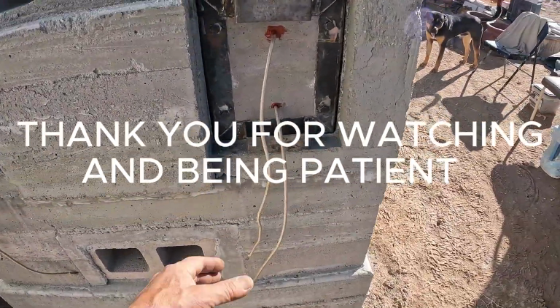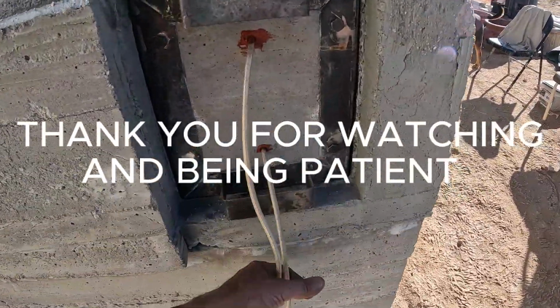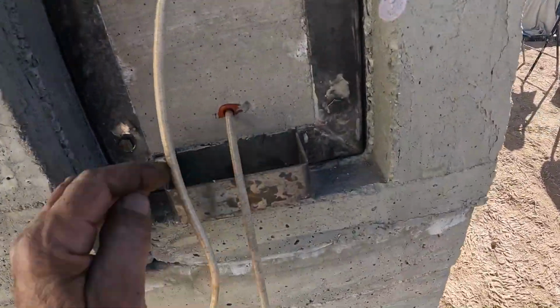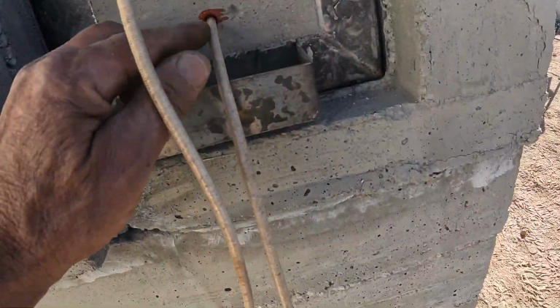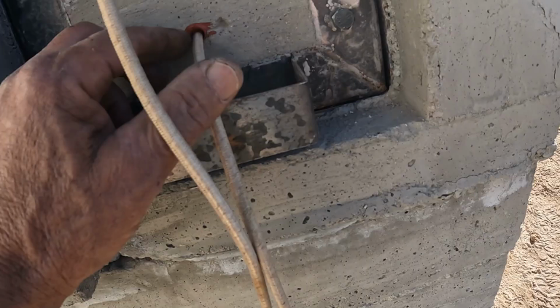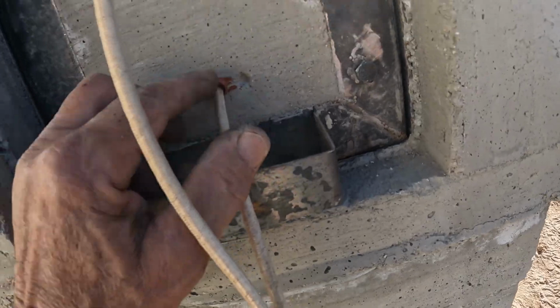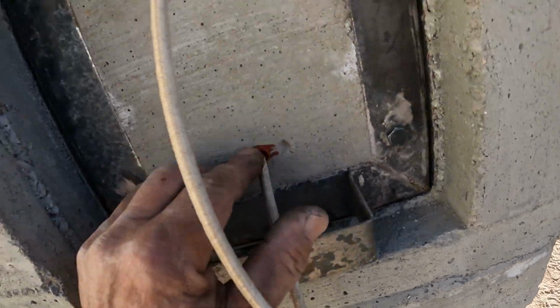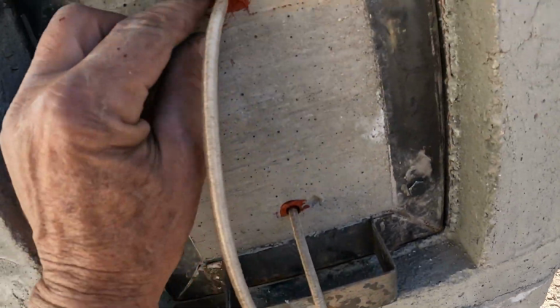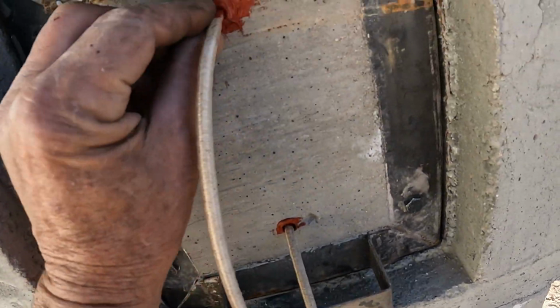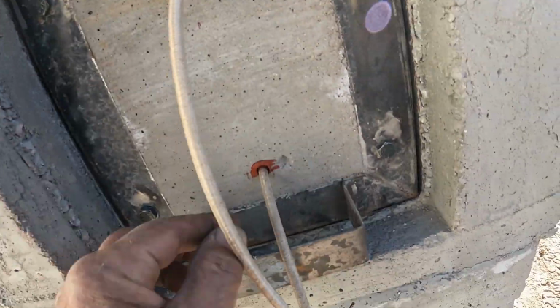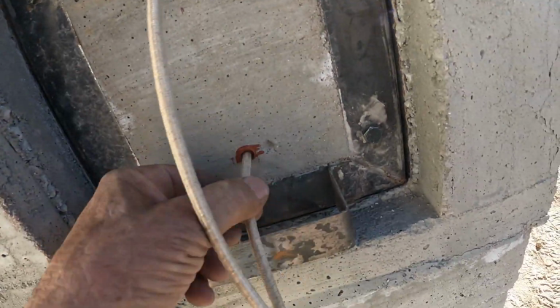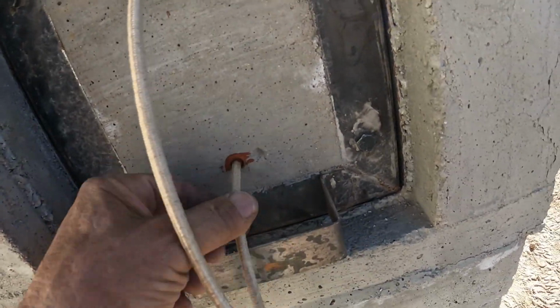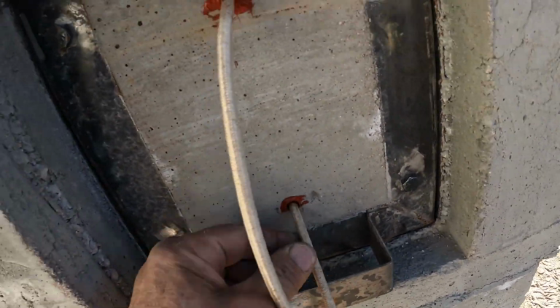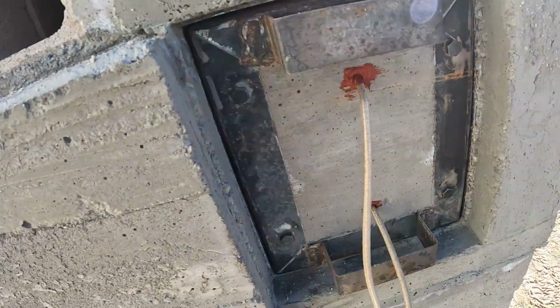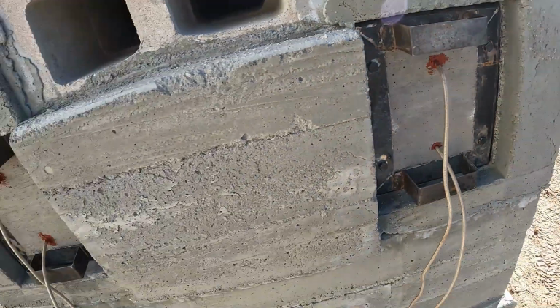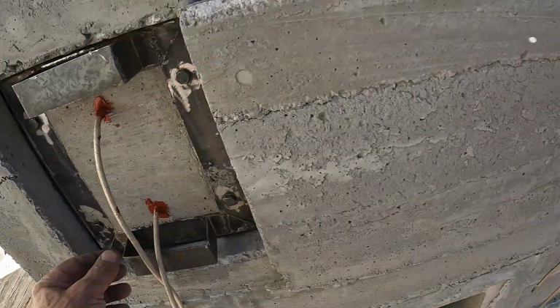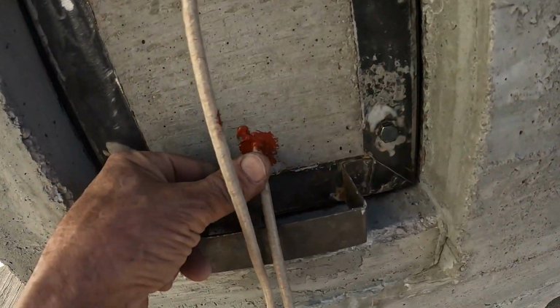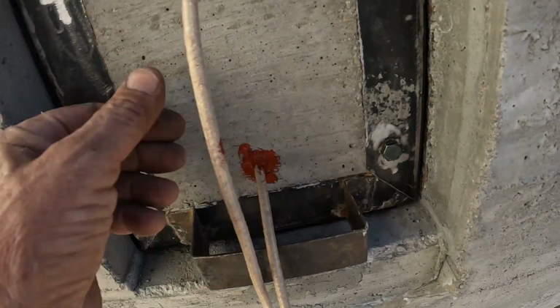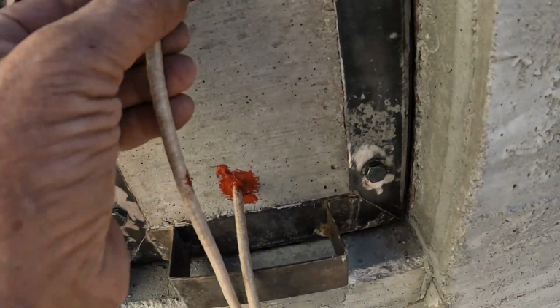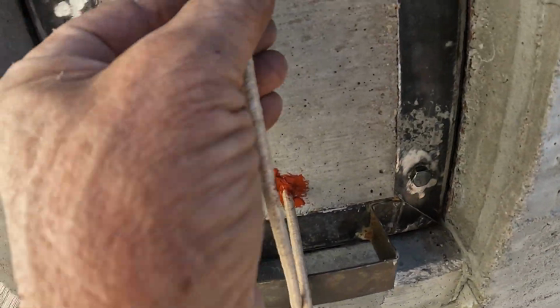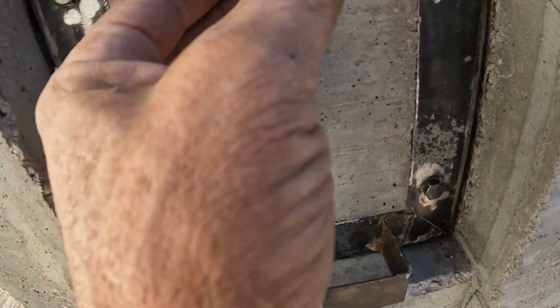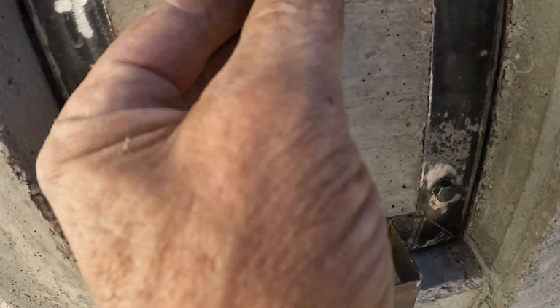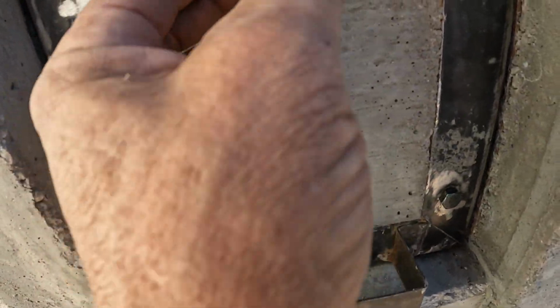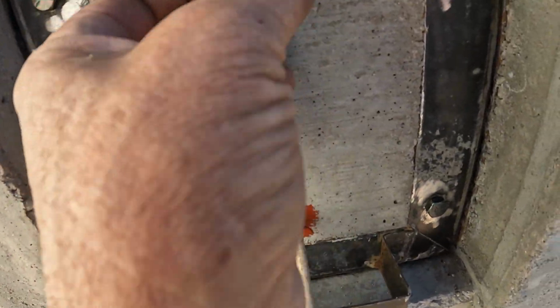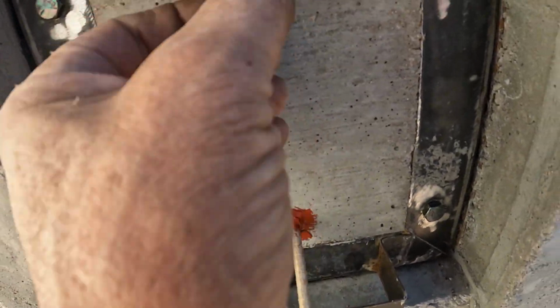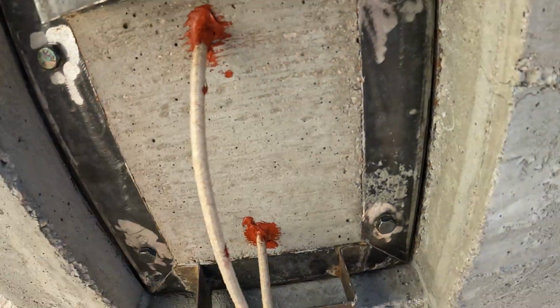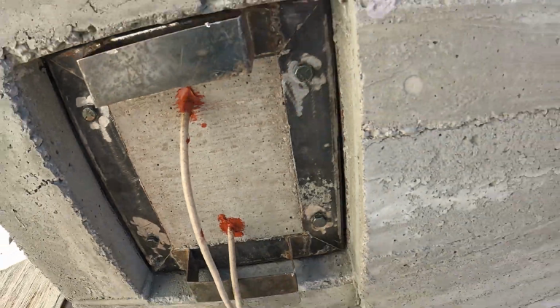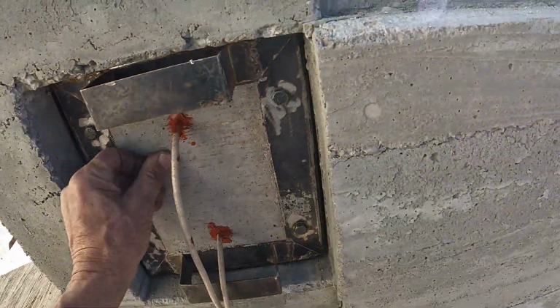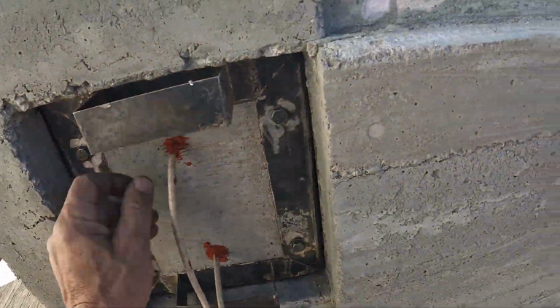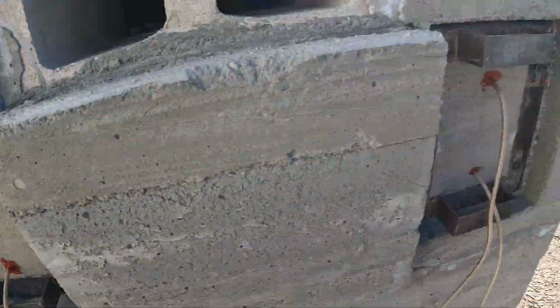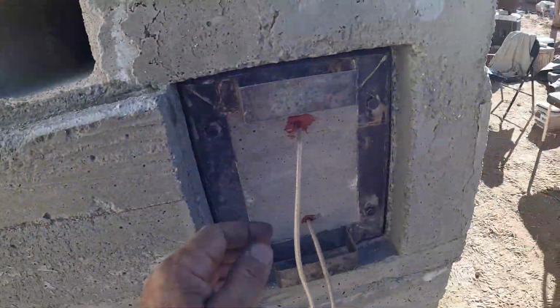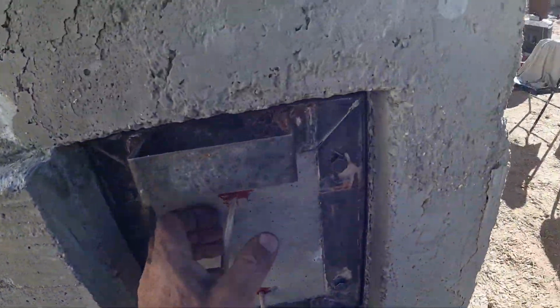This one's all wired in. I might need a little more silicone here — I'm gonna seal that out better. These other ones are okay; not much sand would come out of there anyway.